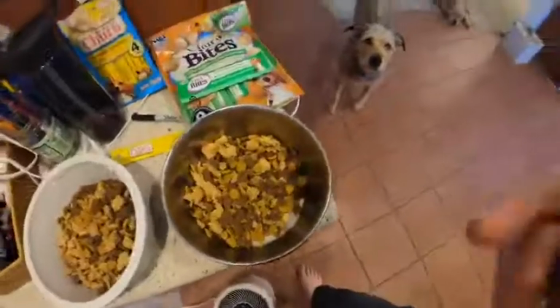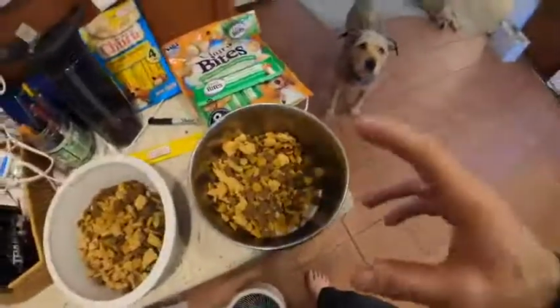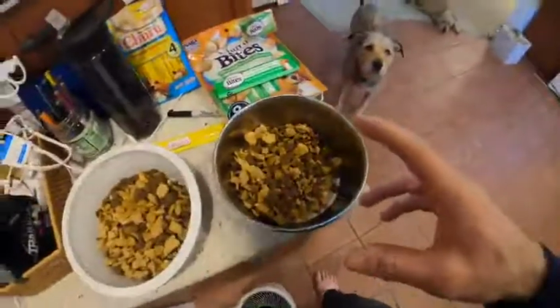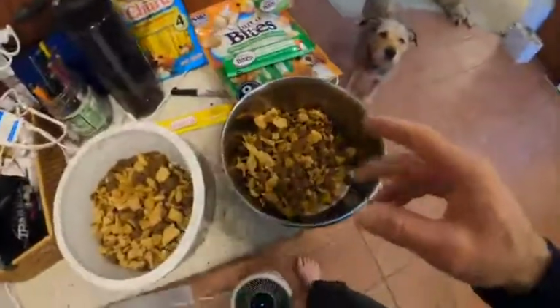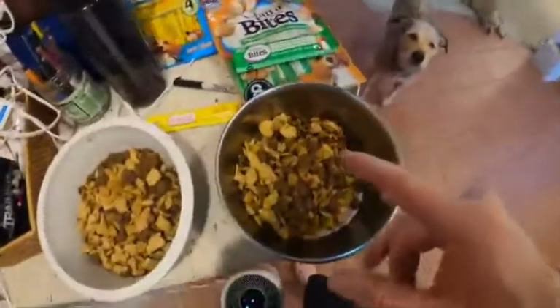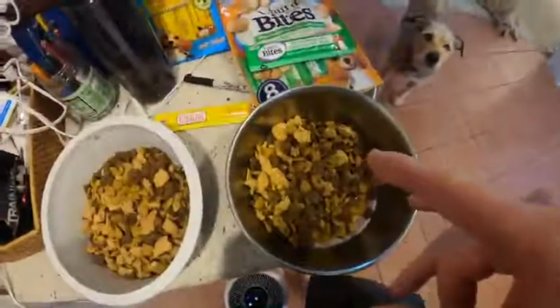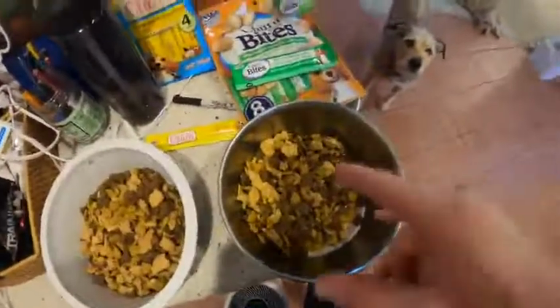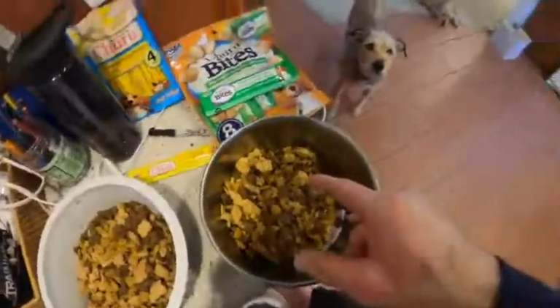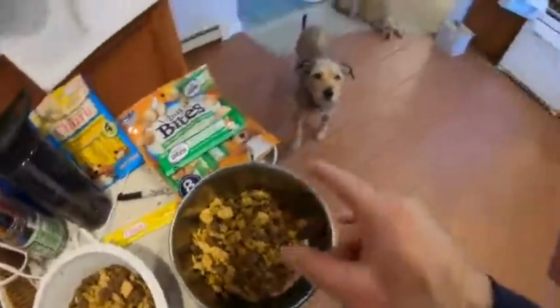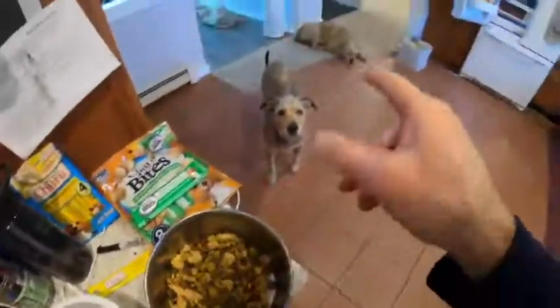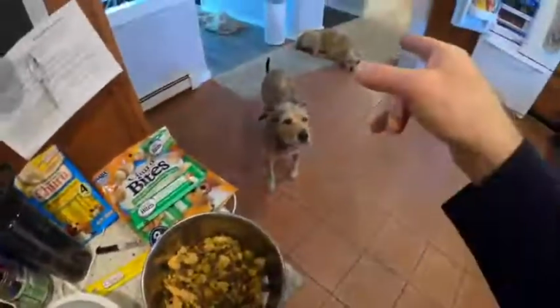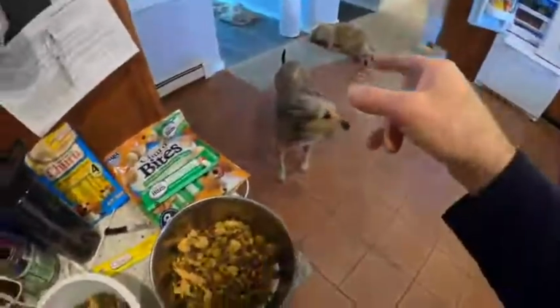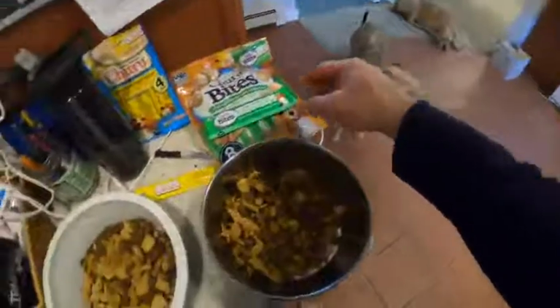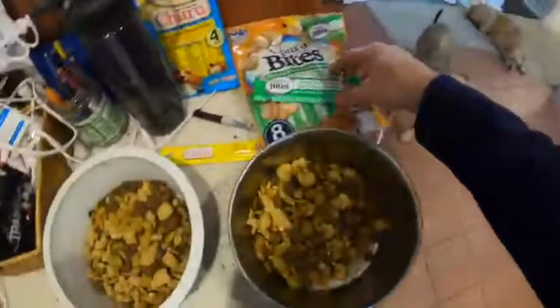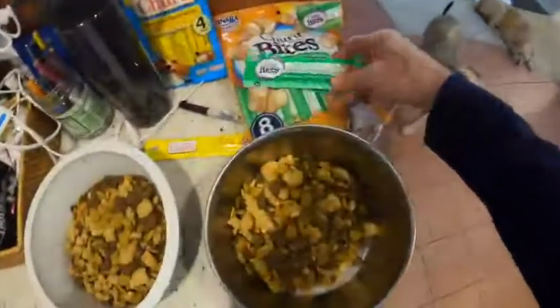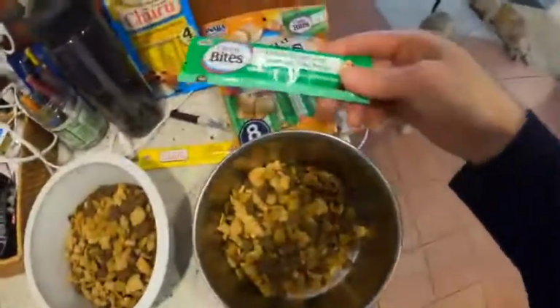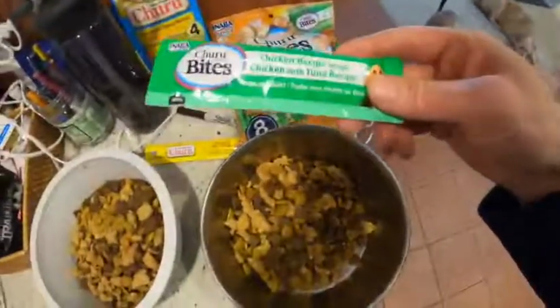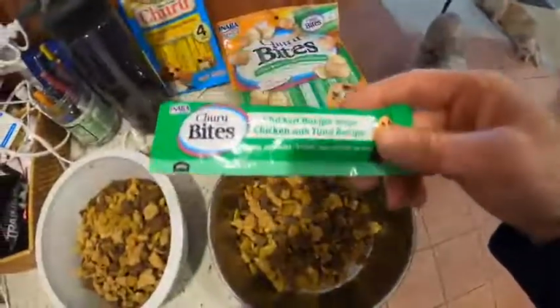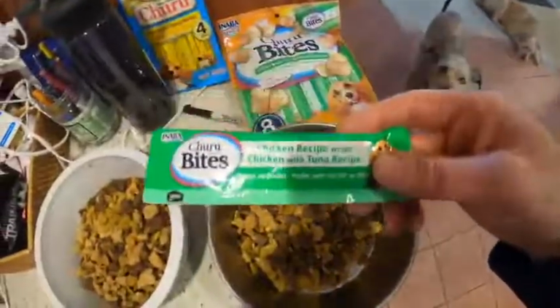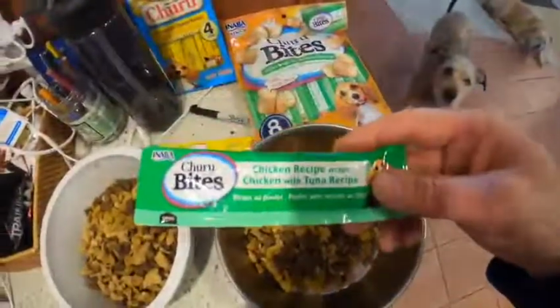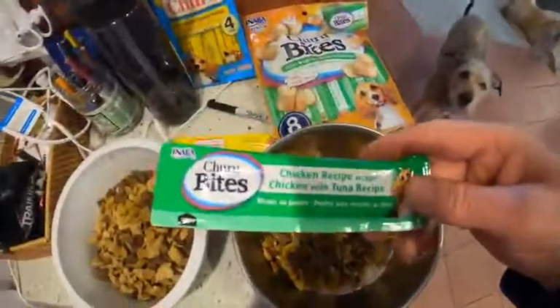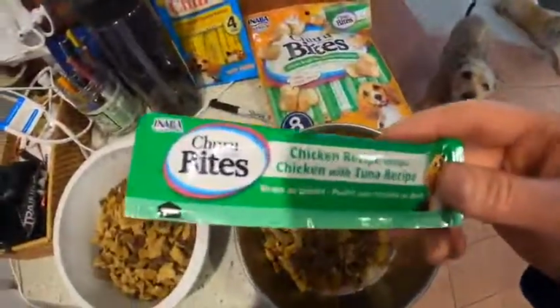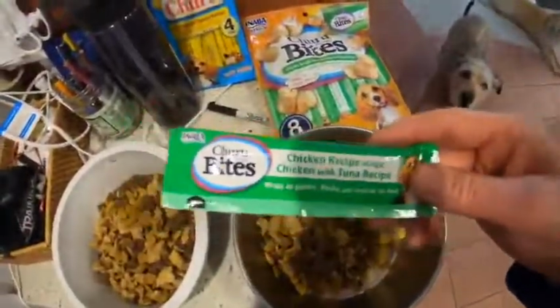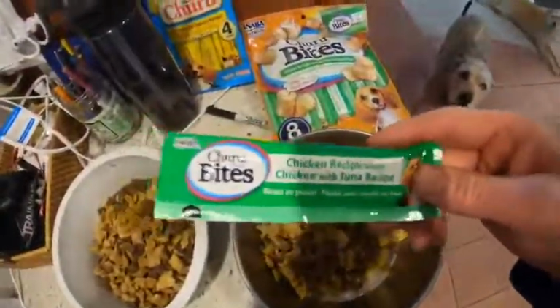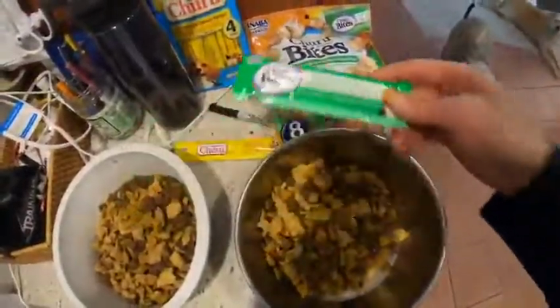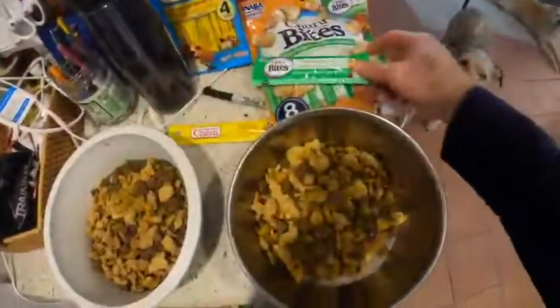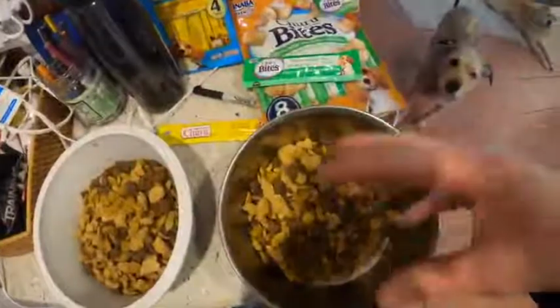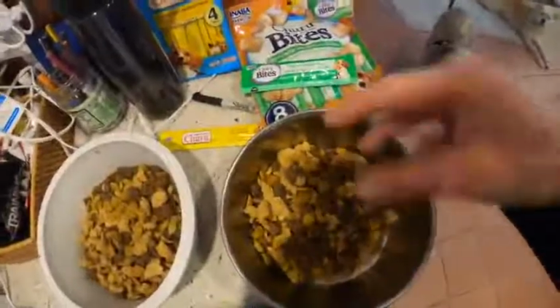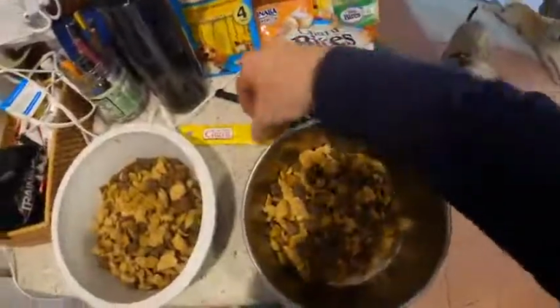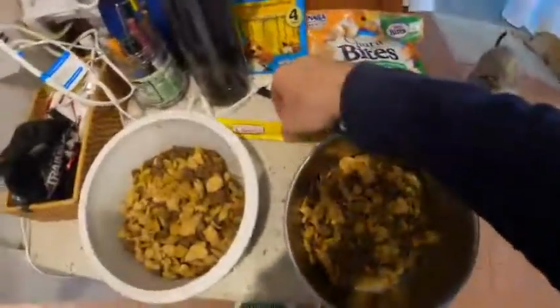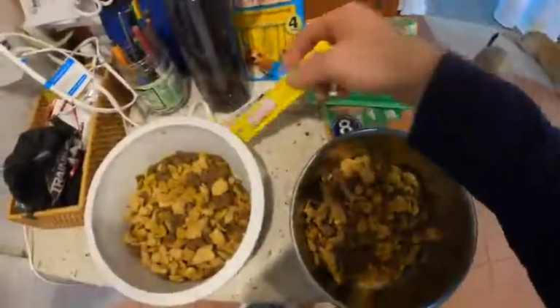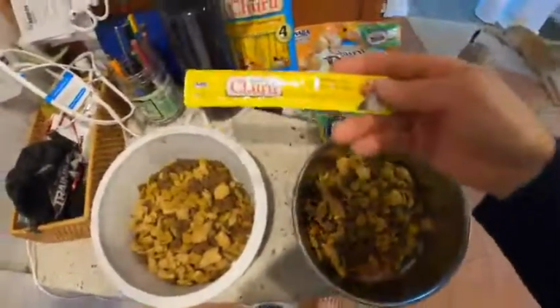So we got the ultimate test here. In the right bowl, which is for Nelly, we're gonna do the chicken recipe with tuna. Check that out. We're gonna add it to the food, see if it spices it up a little bit.